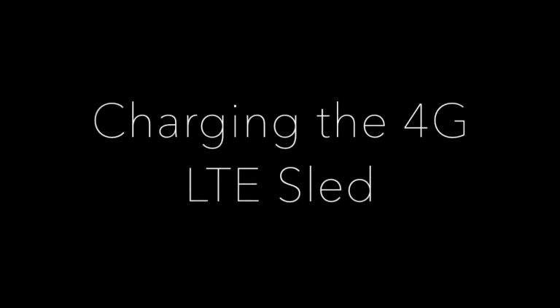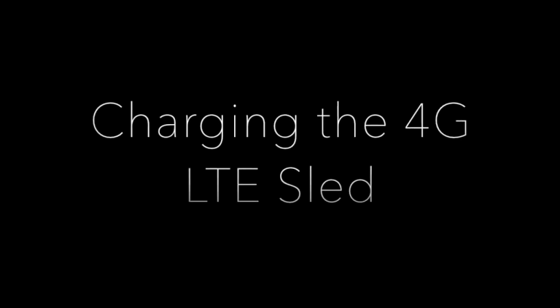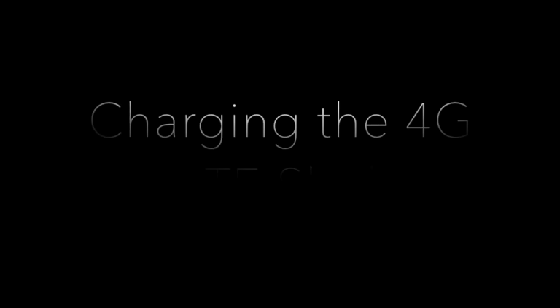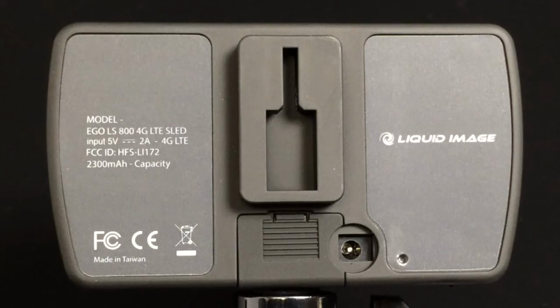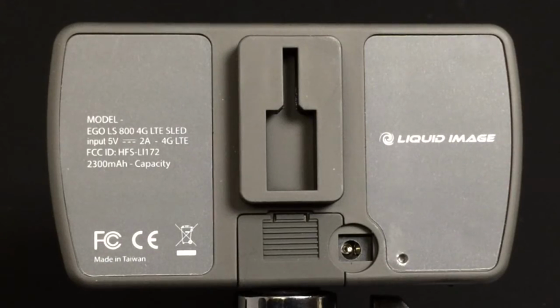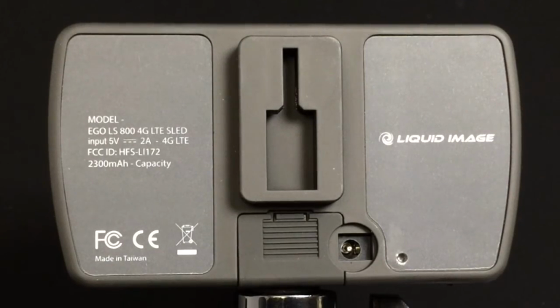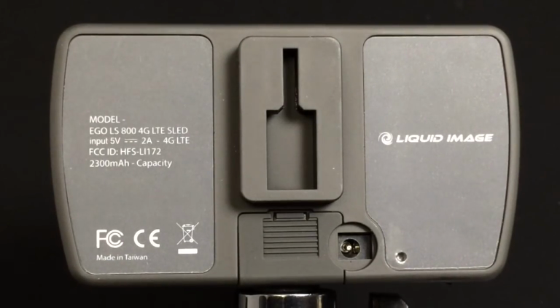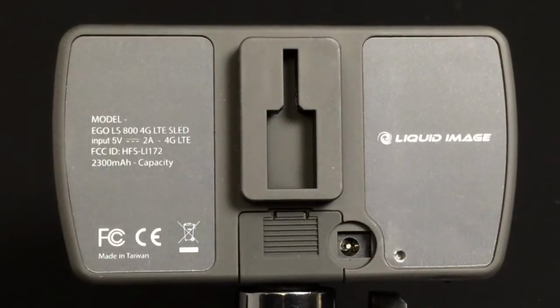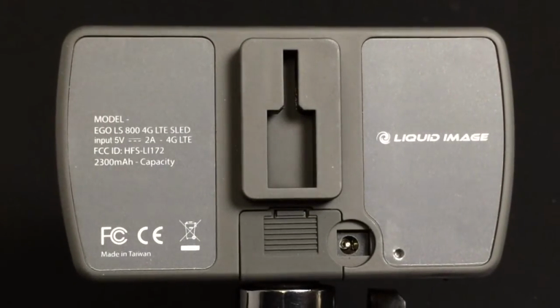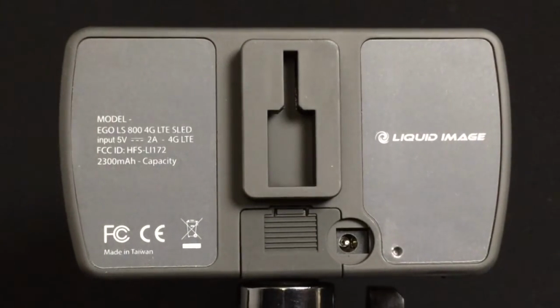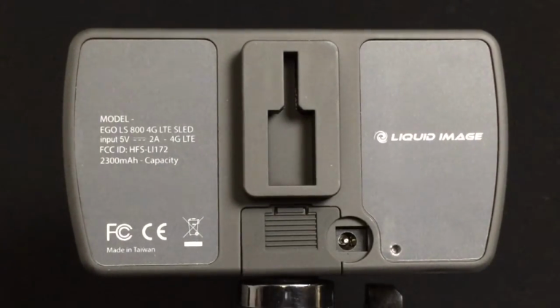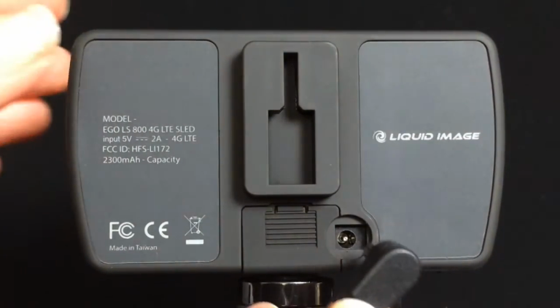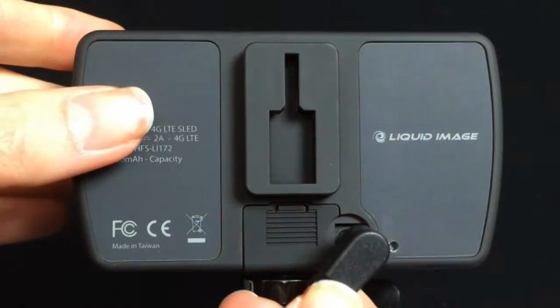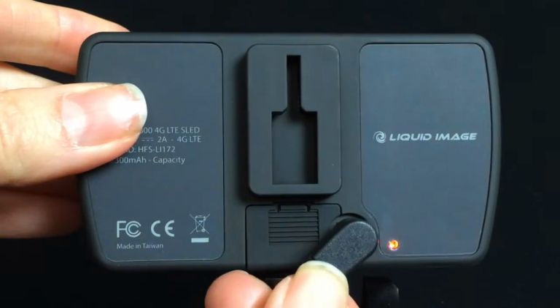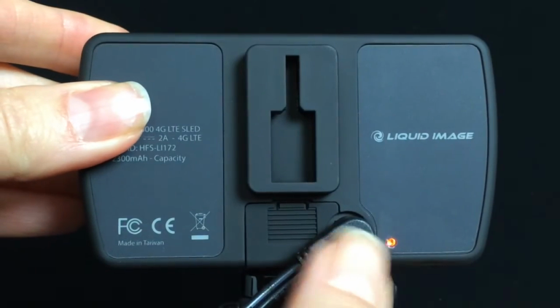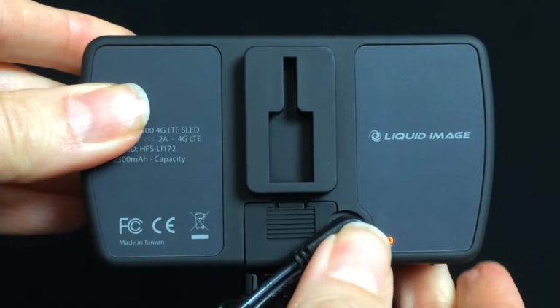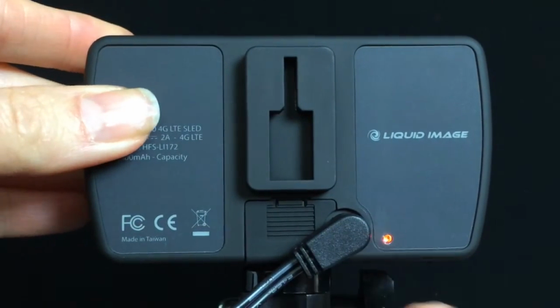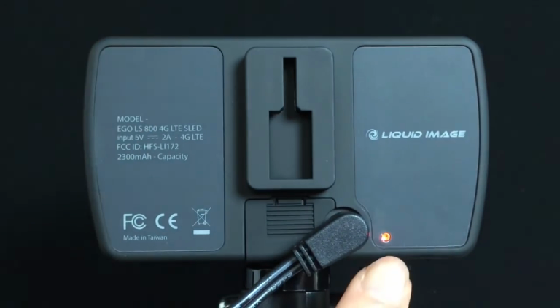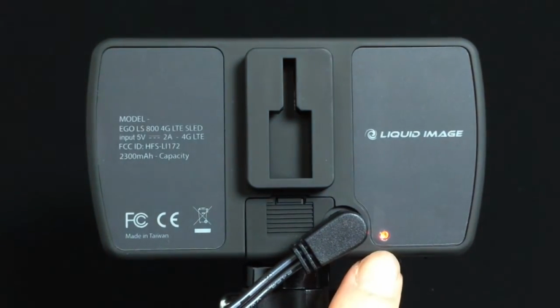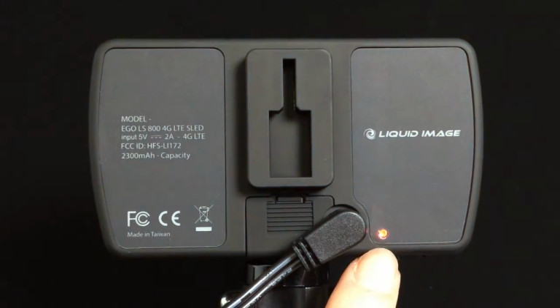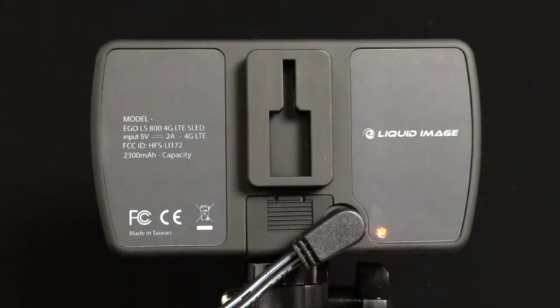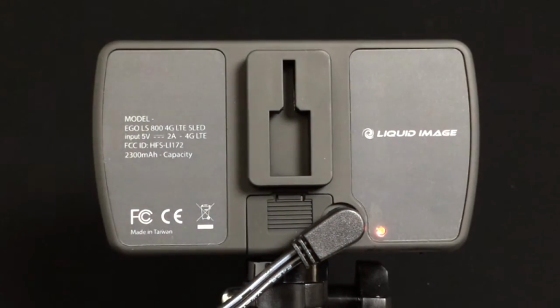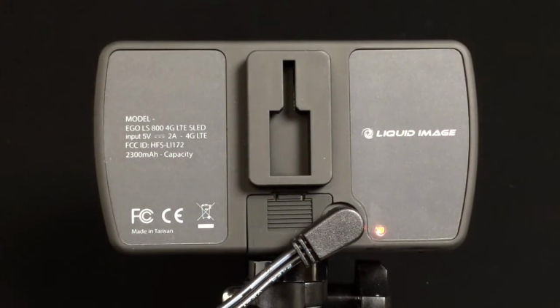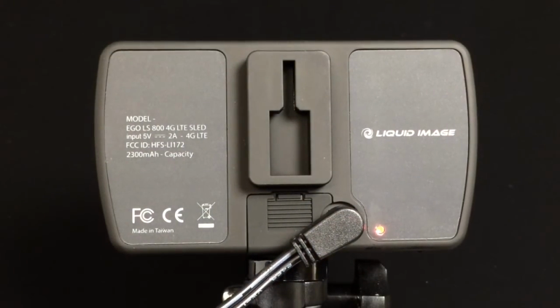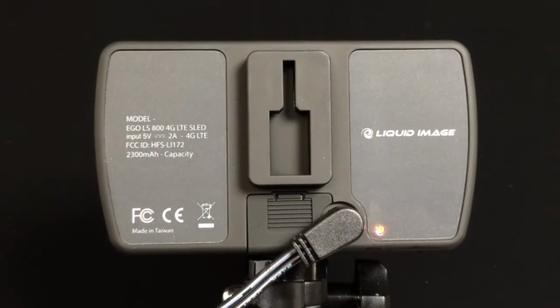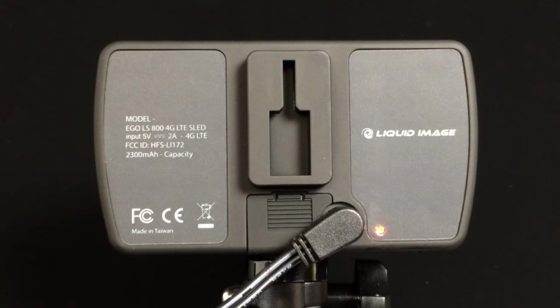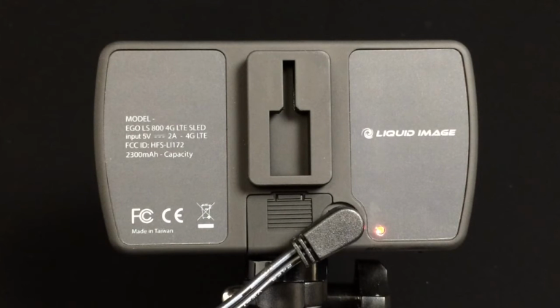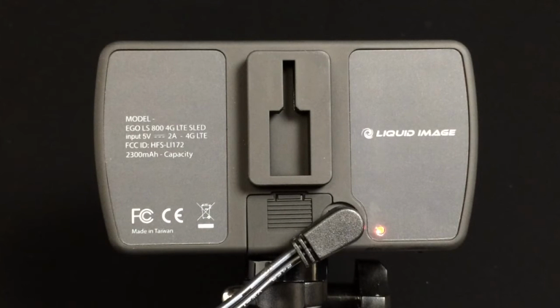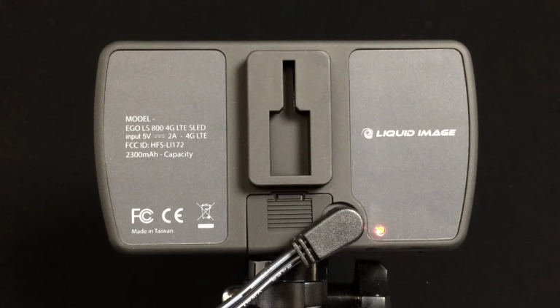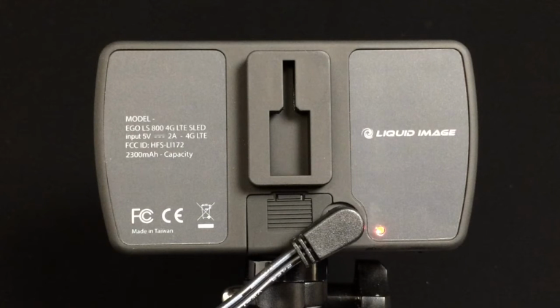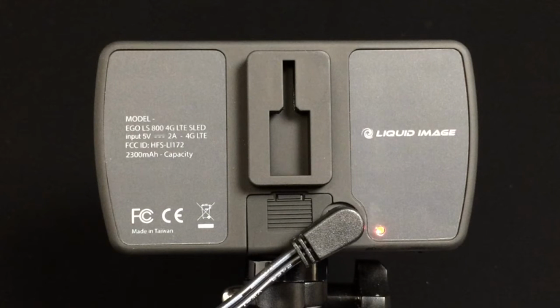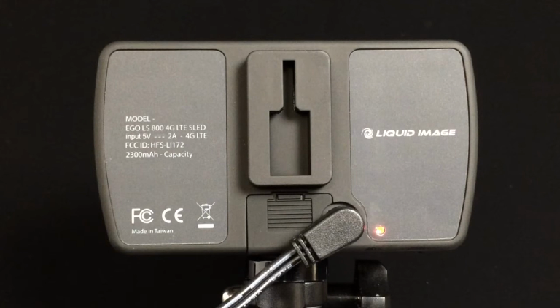When you unbox your Ego LS, the sled may have a partial charge. Insert the power cable and continue to charge until you have a green light. A full charge may take up to five hours.